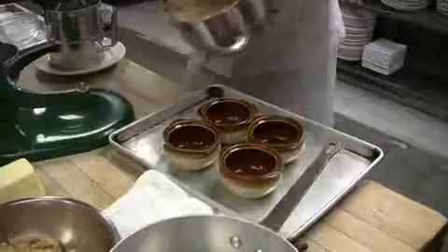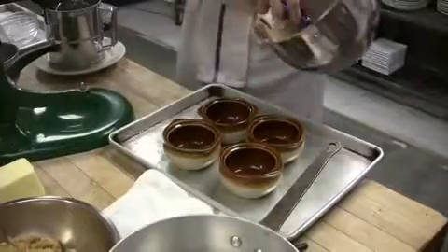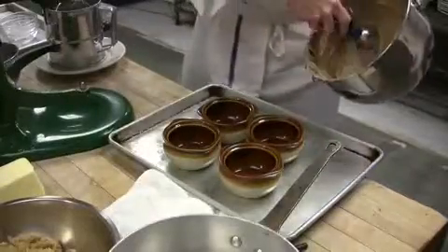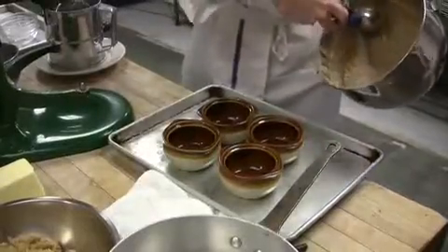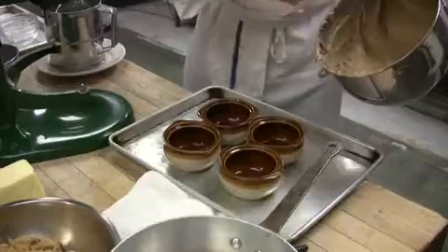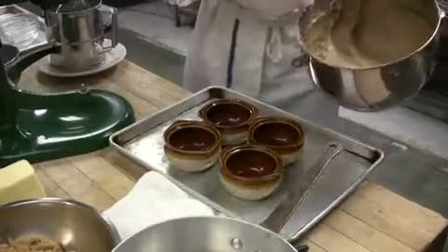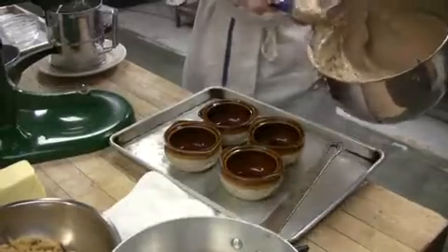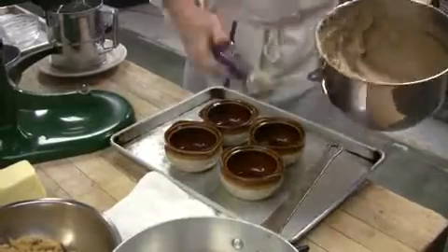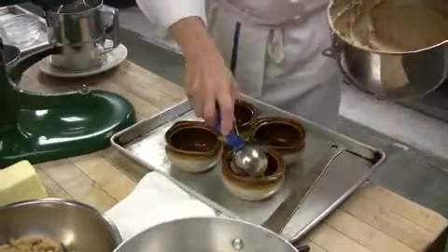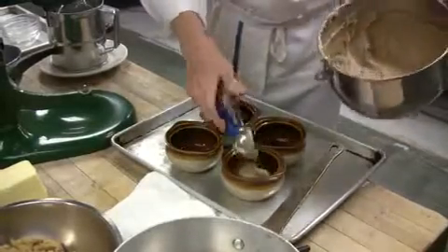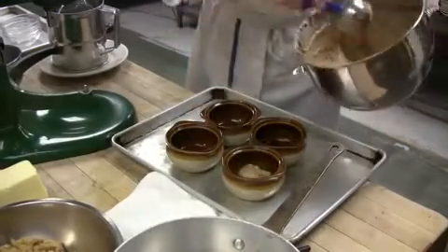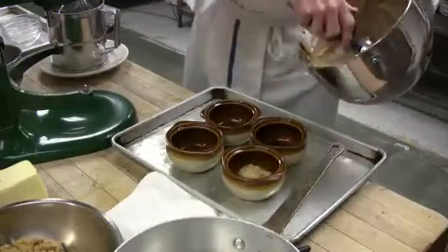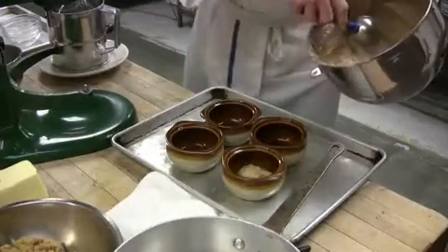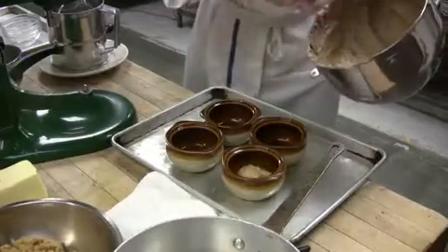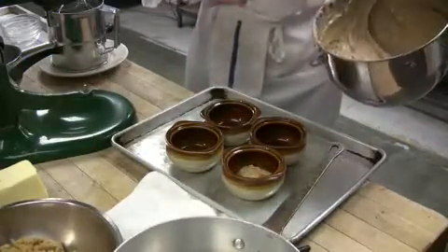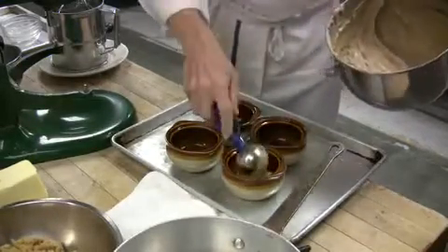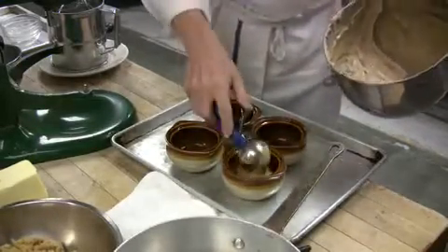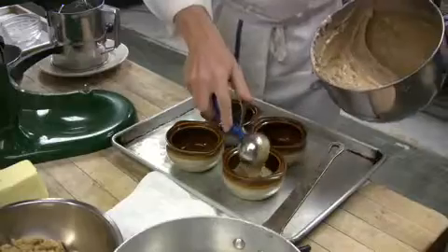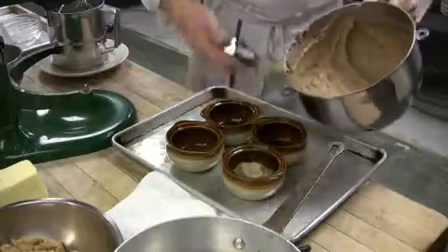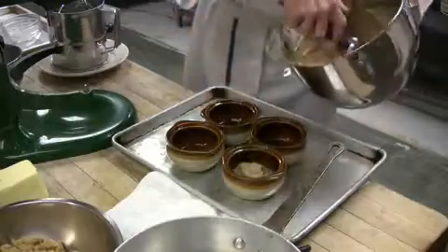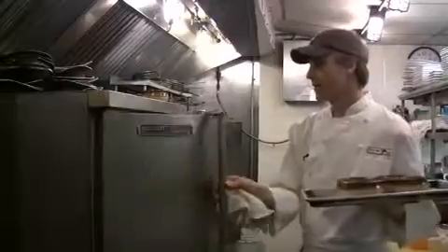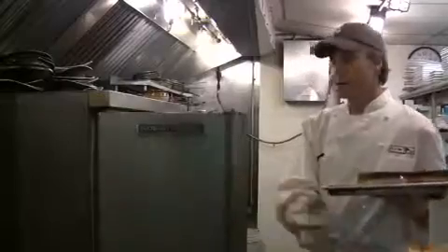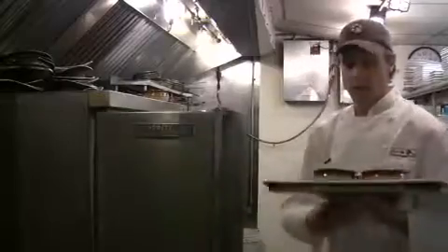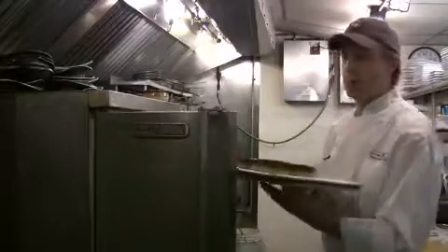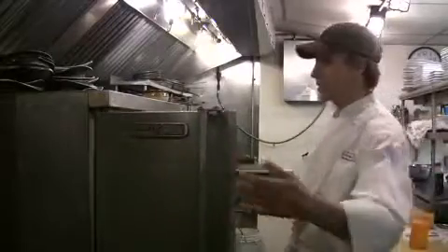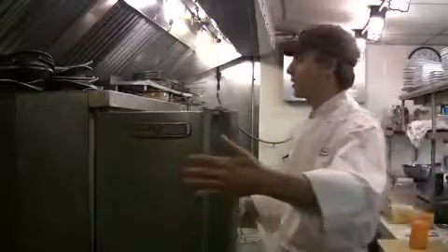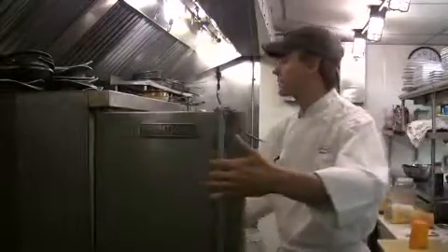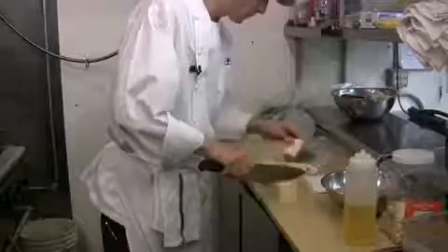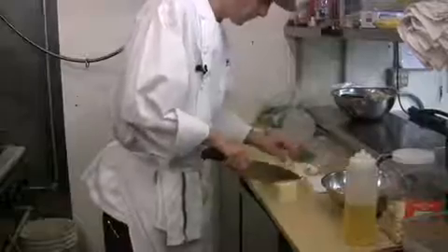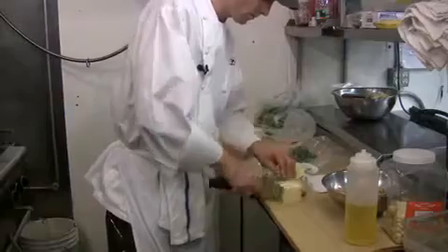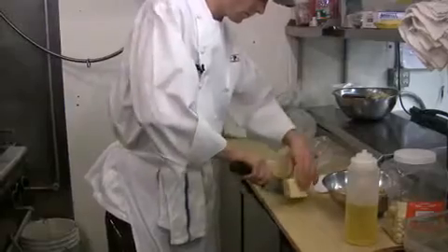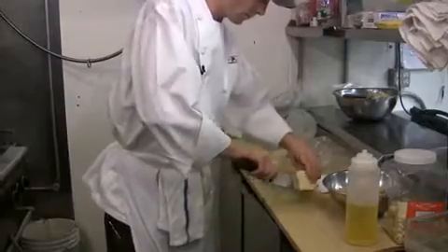Serve this in any bowl that's oven proof at about six ounces of batter per cup. Then we're just going to pop these into our oven.